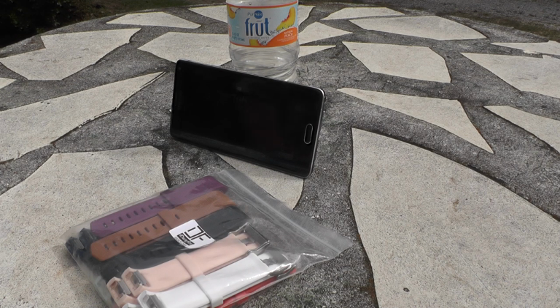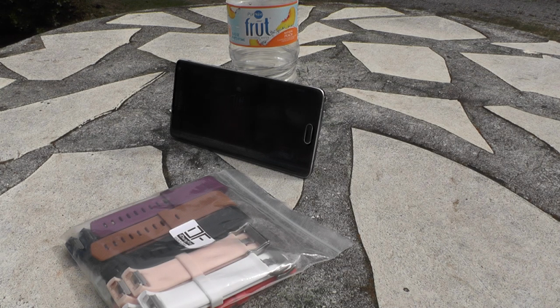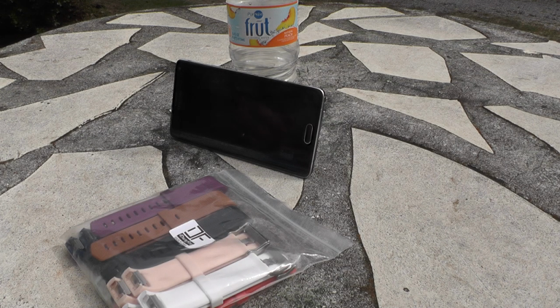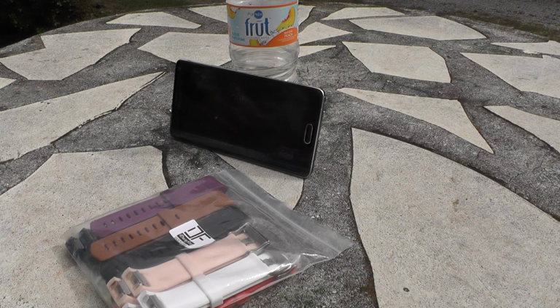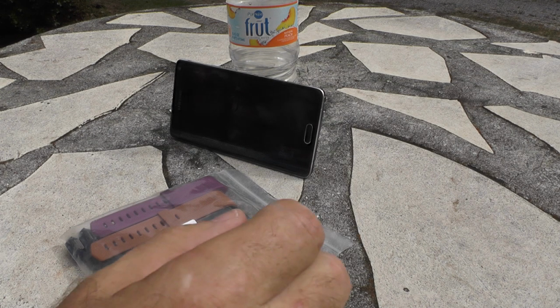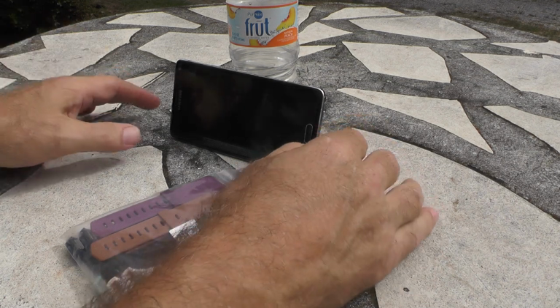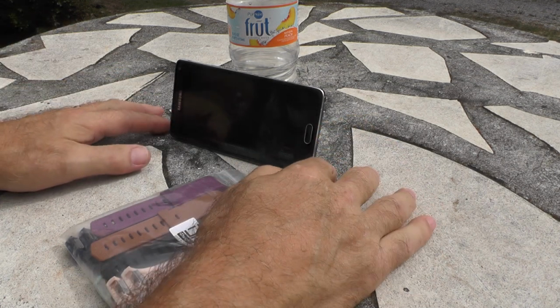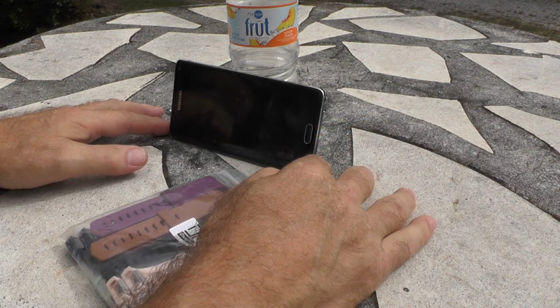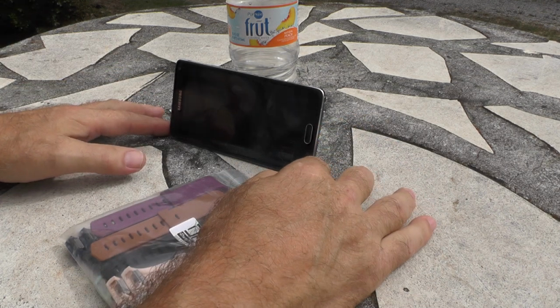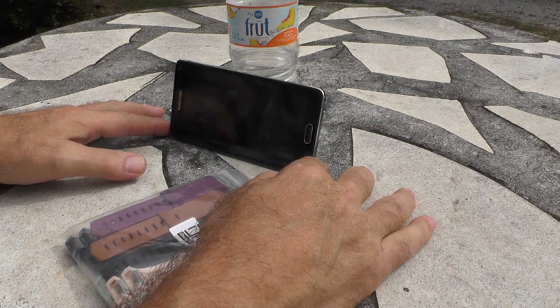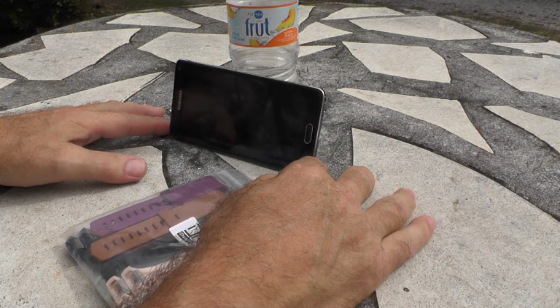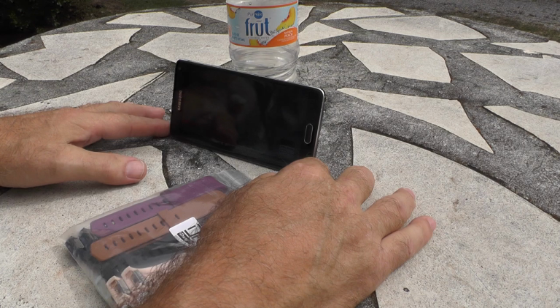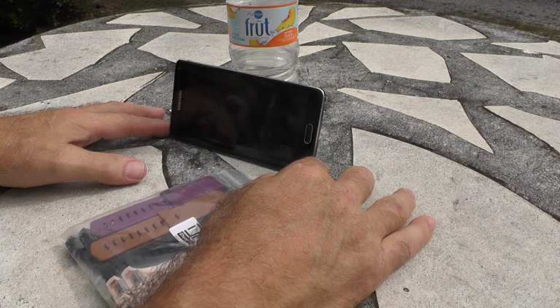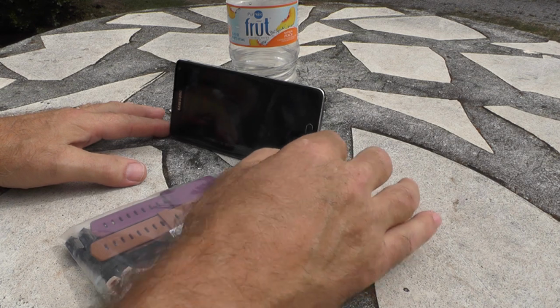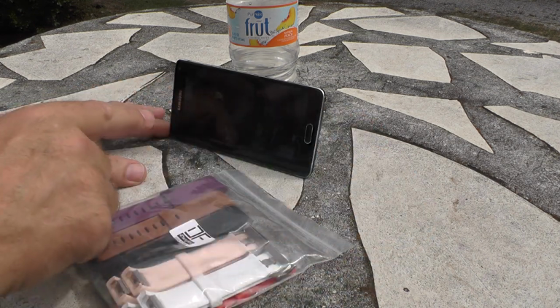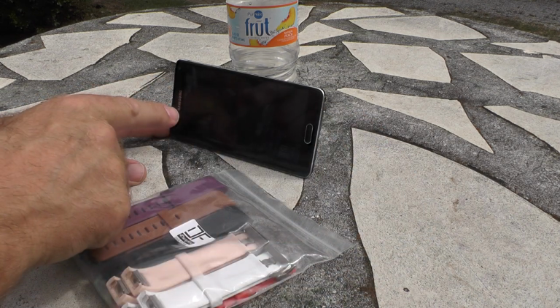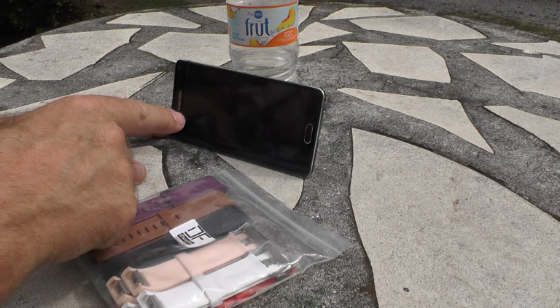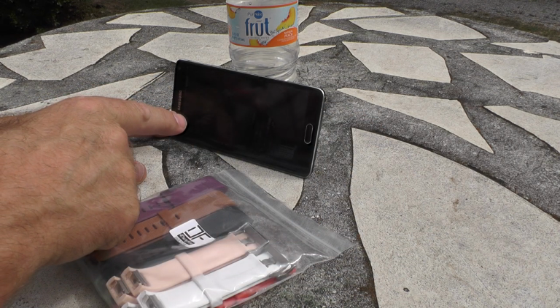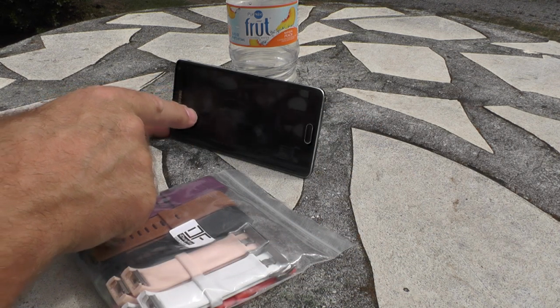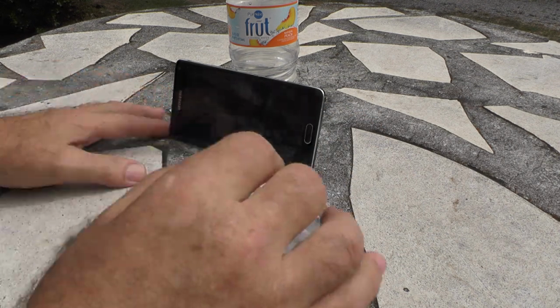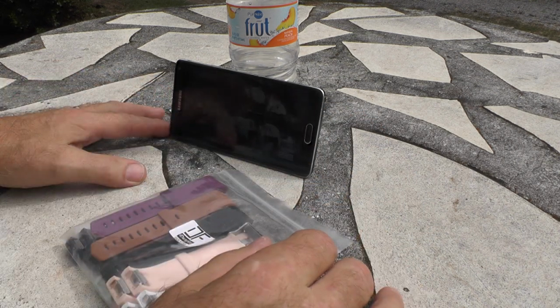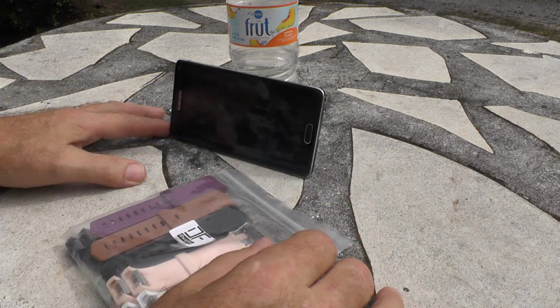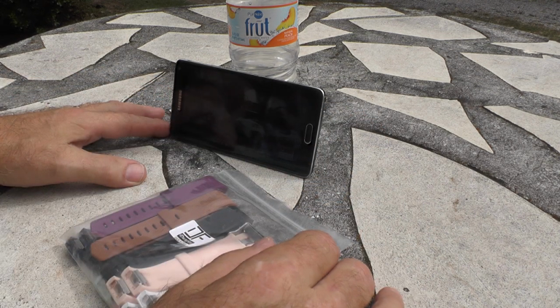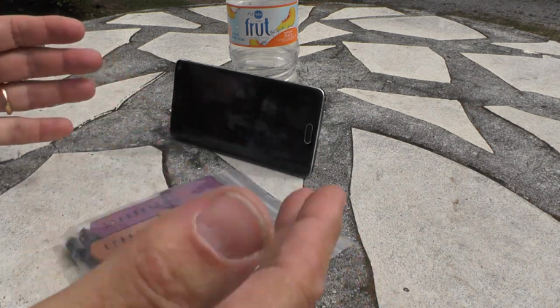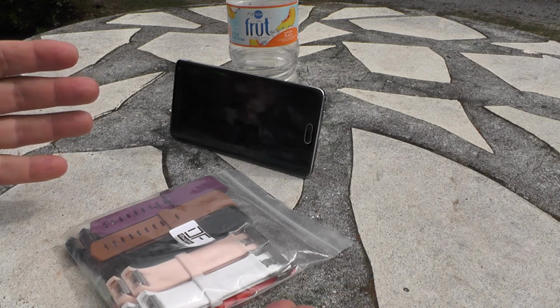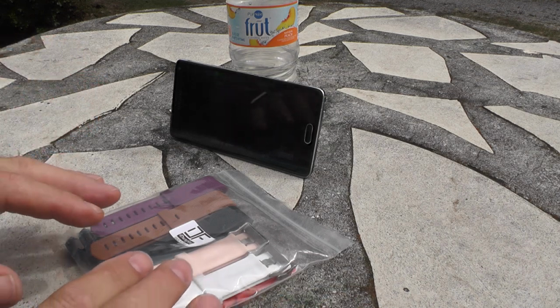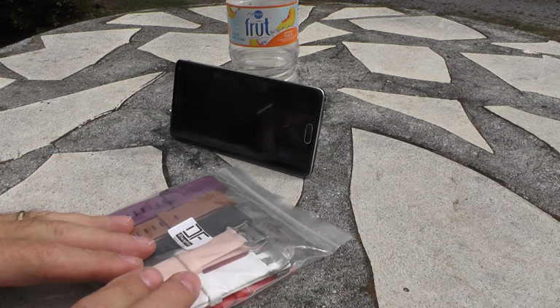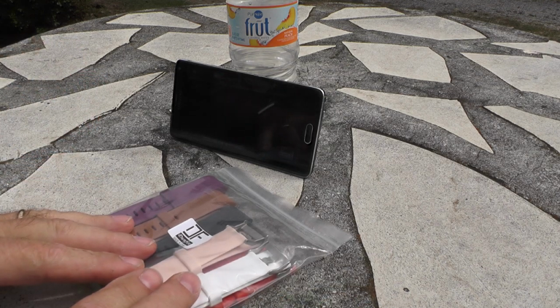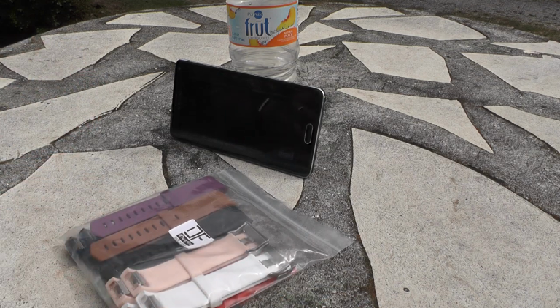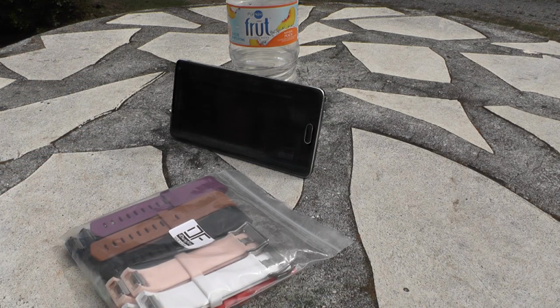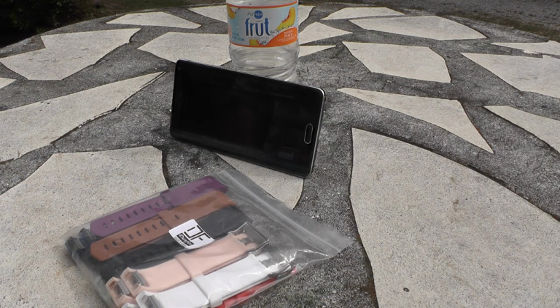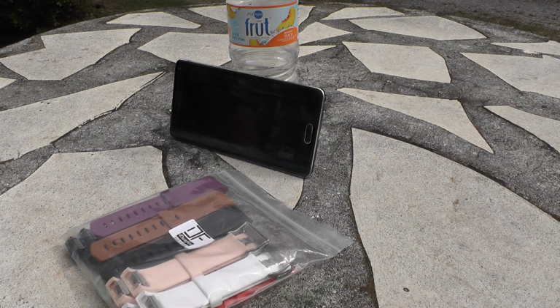Hey guys, I'm a Forrester here watching Clemson play Wake Forest this Saturday afternoon on DirecTV Now, which I can watch on my cell phone while I make a YouTube video. Isn't technology great?